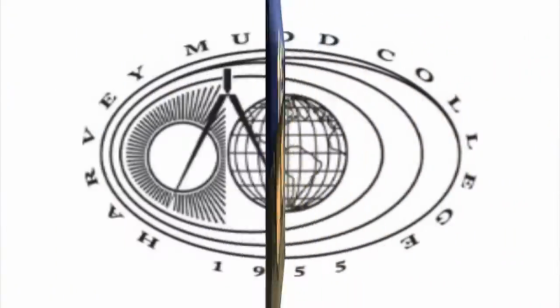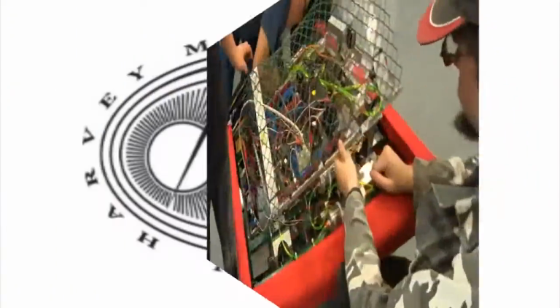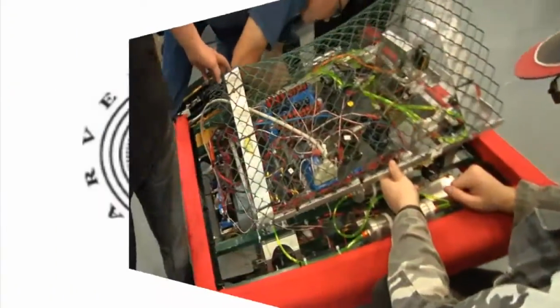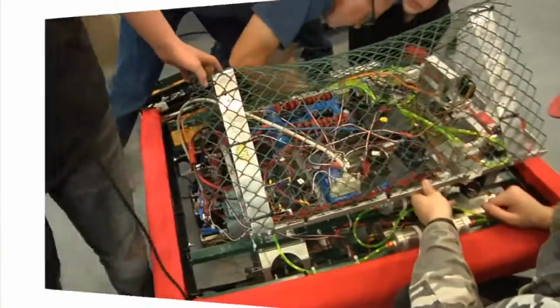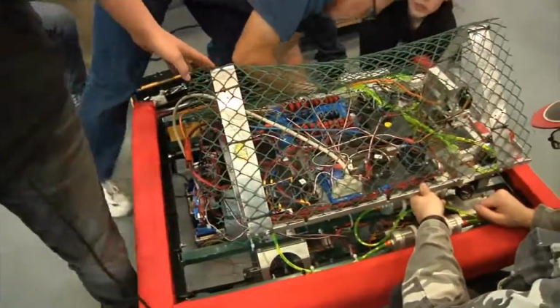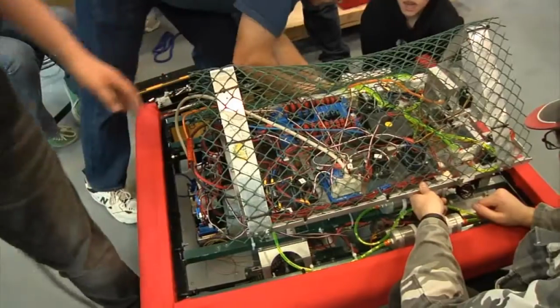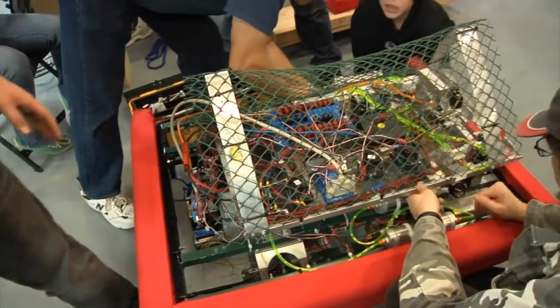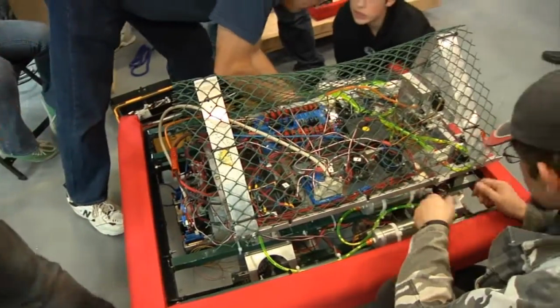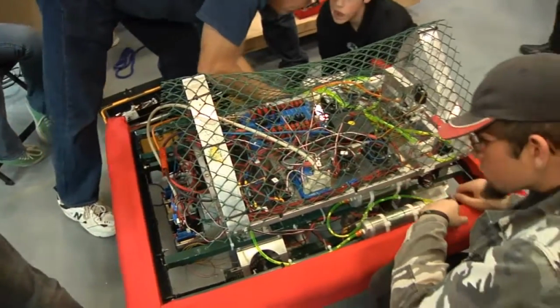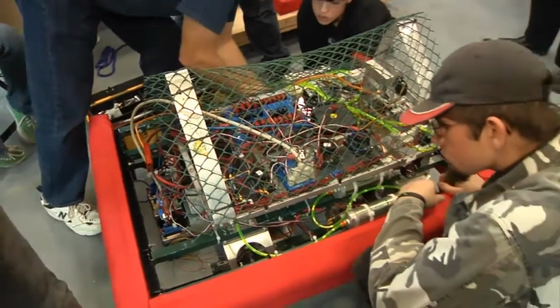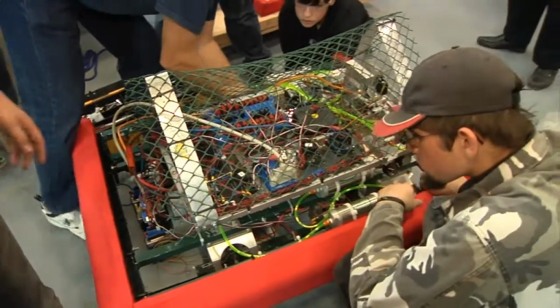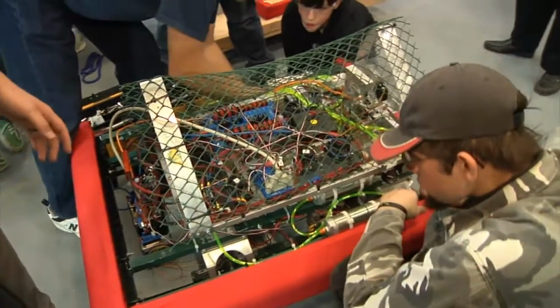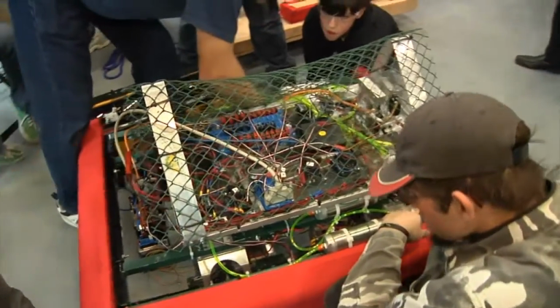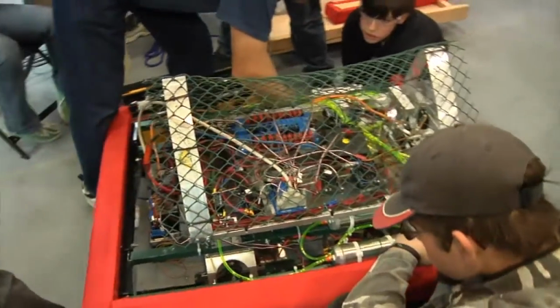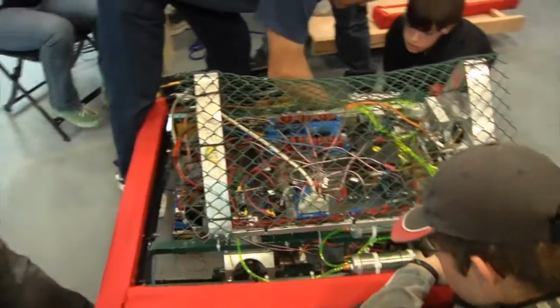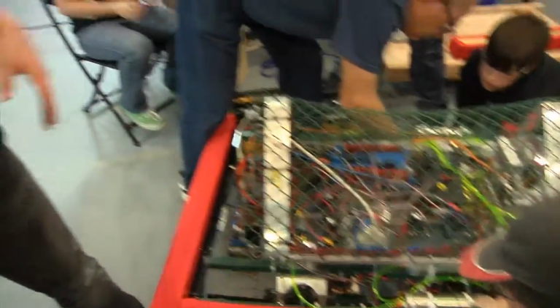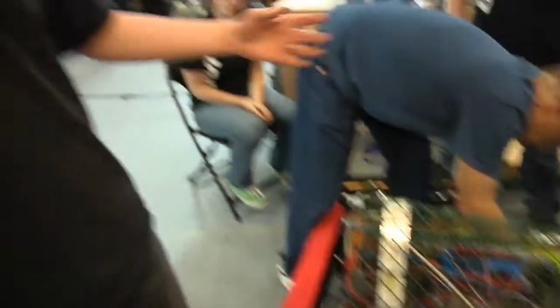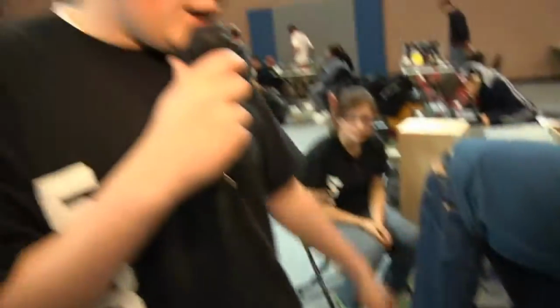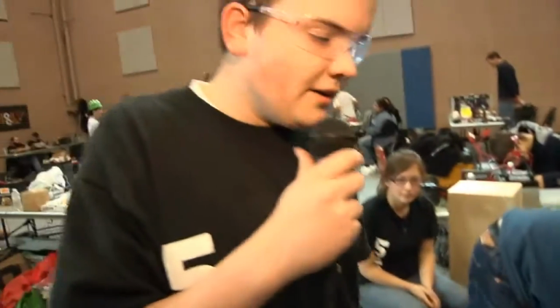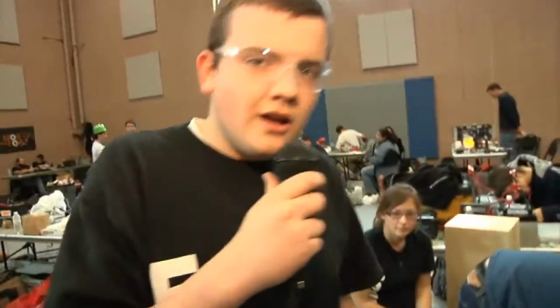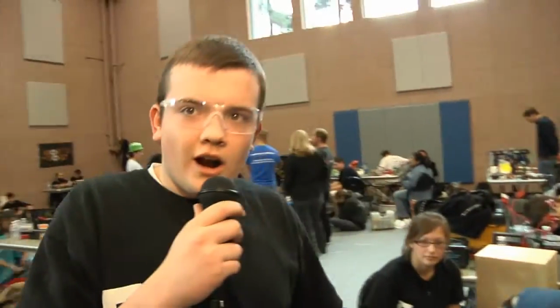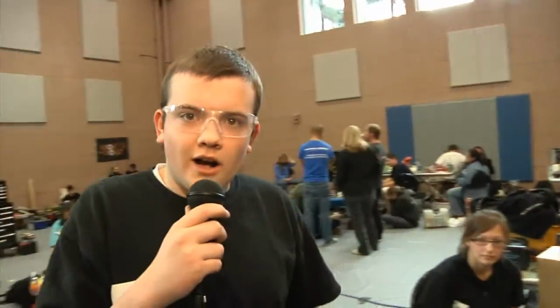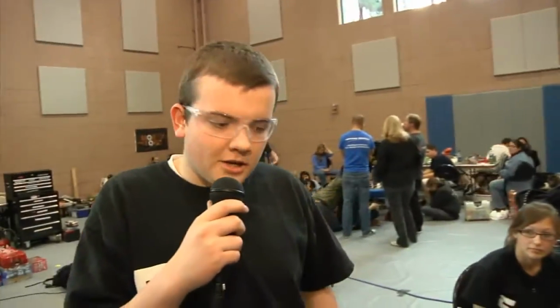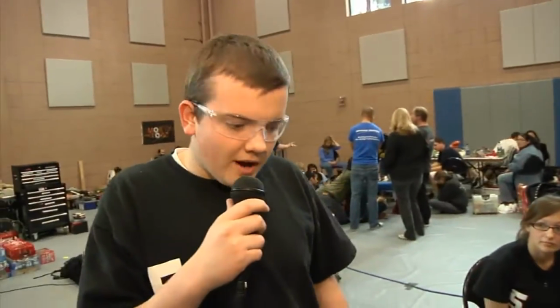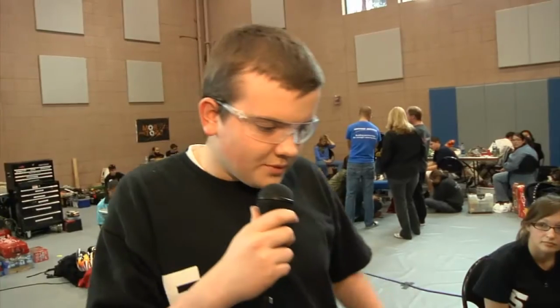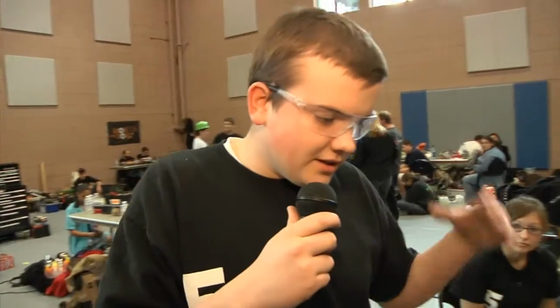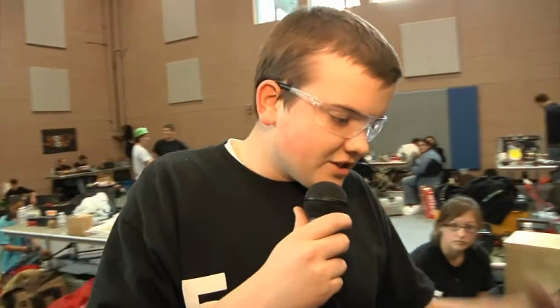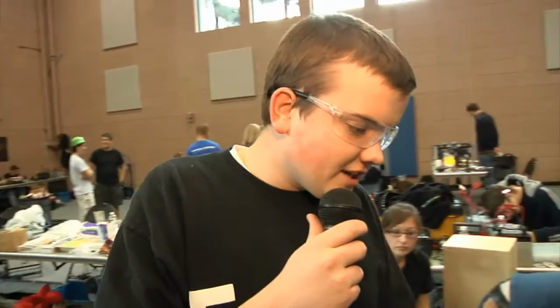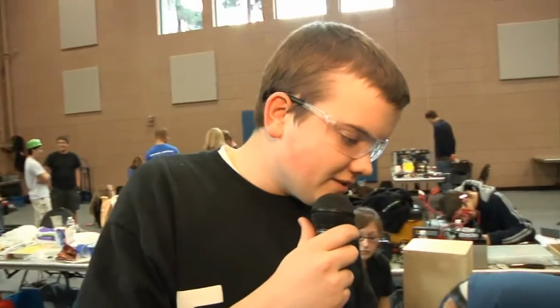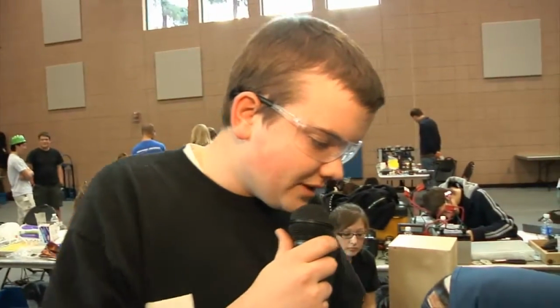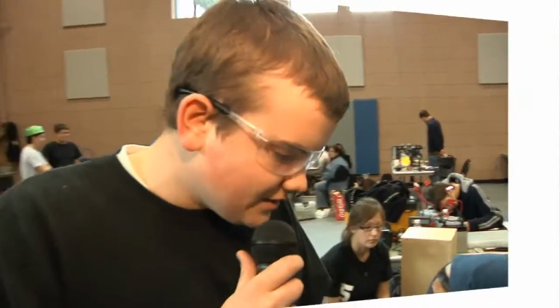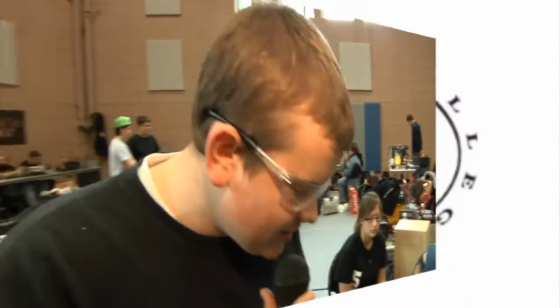Our chain keeps coming loose every match we go out there, so we're going to tension up our gearbox so we can get our chain tightened so we can get through this.